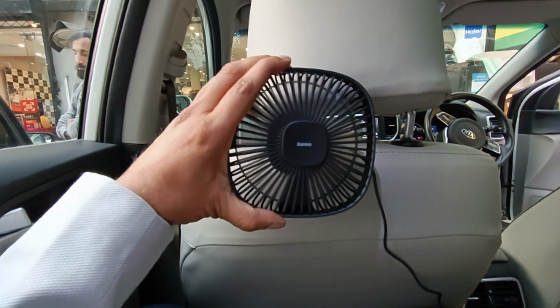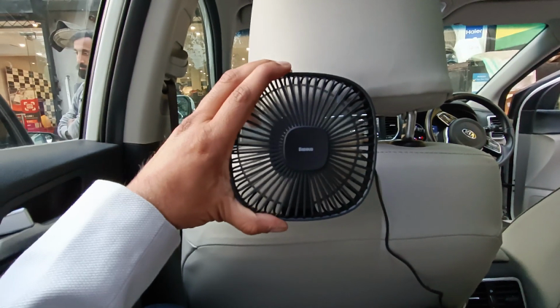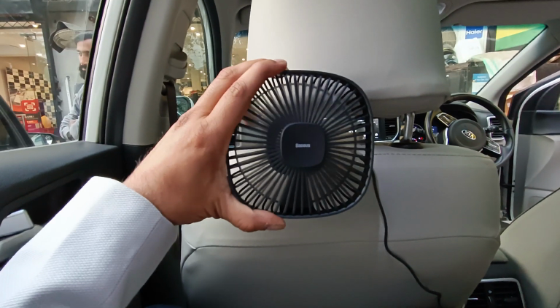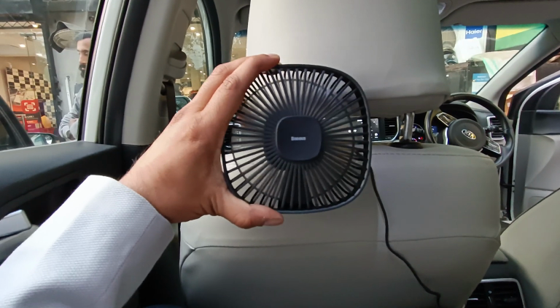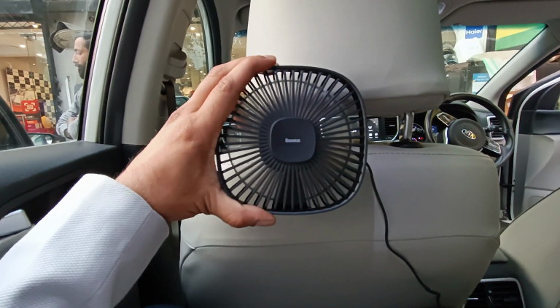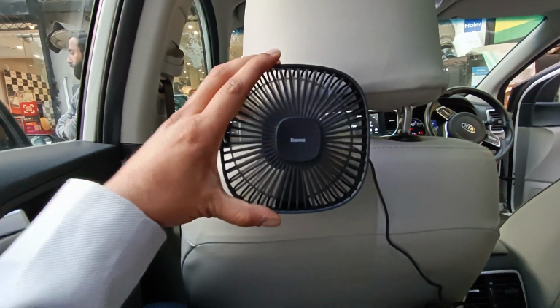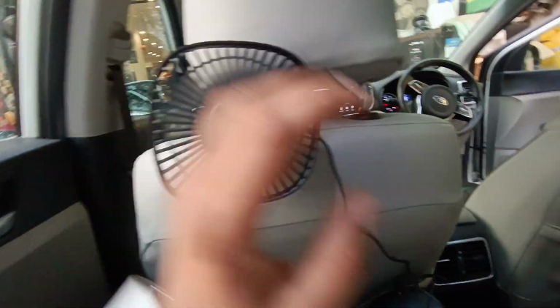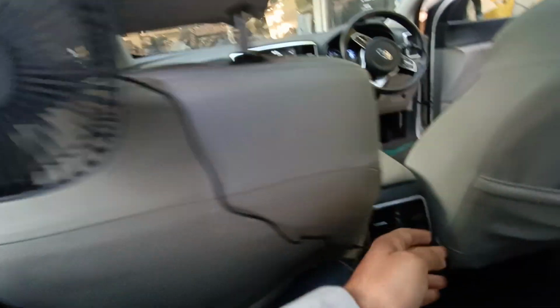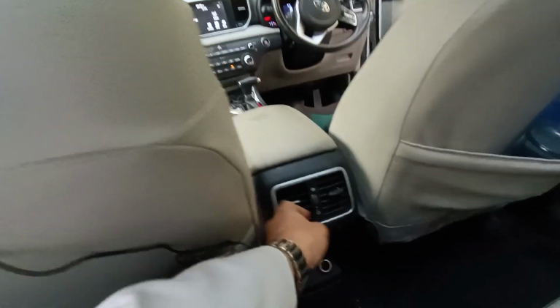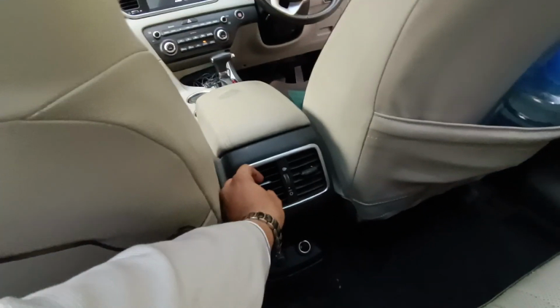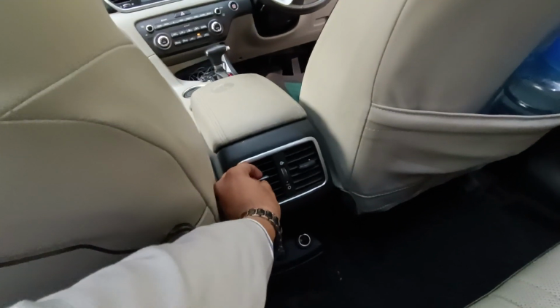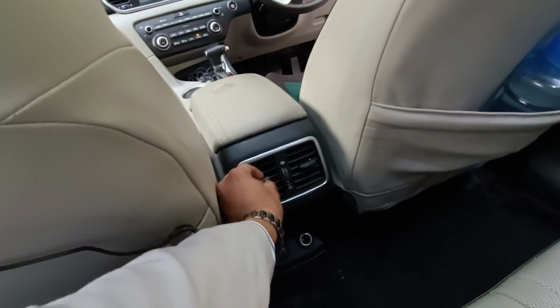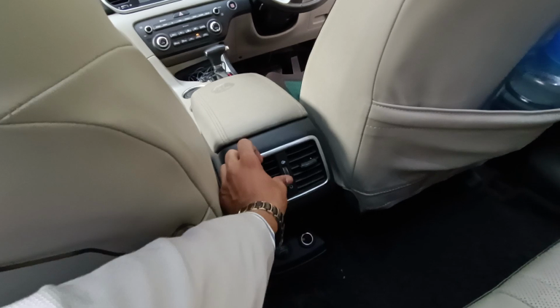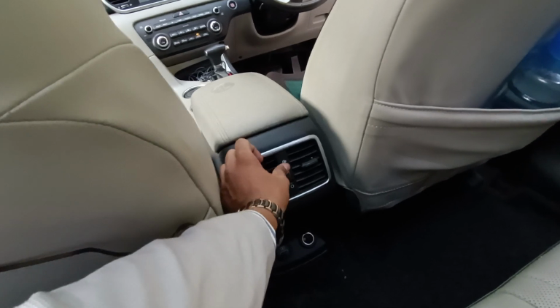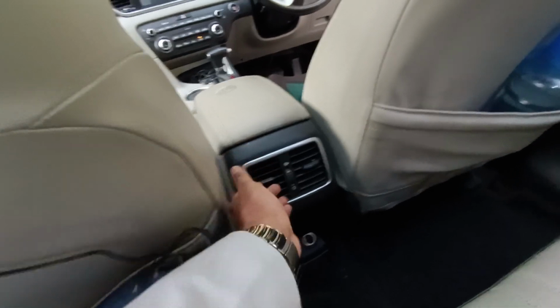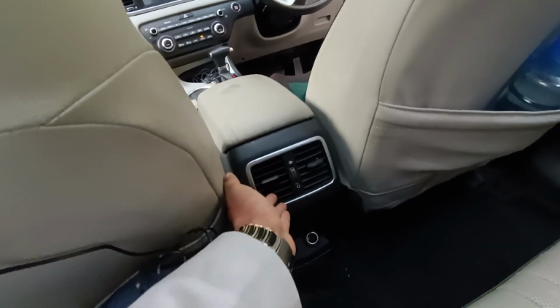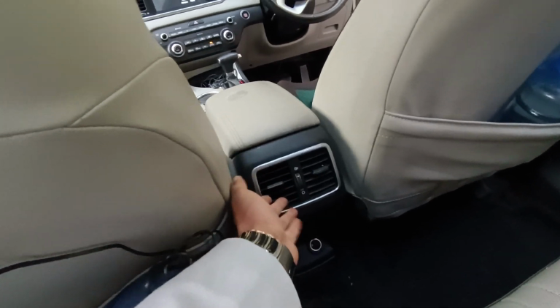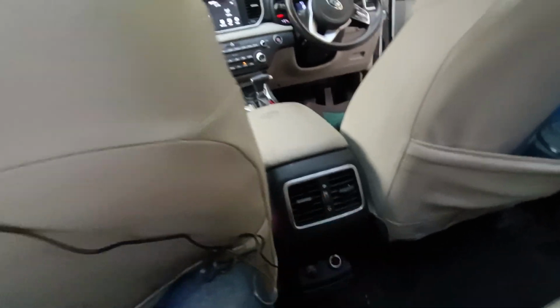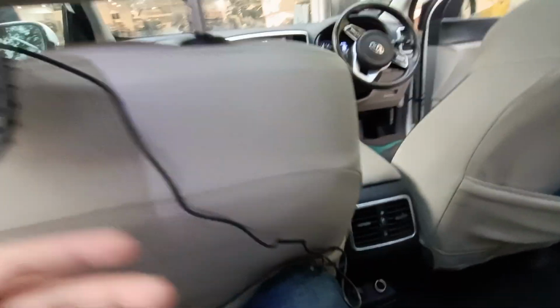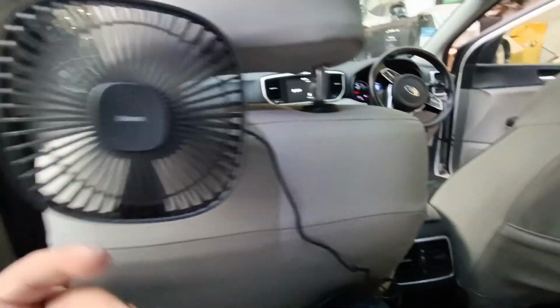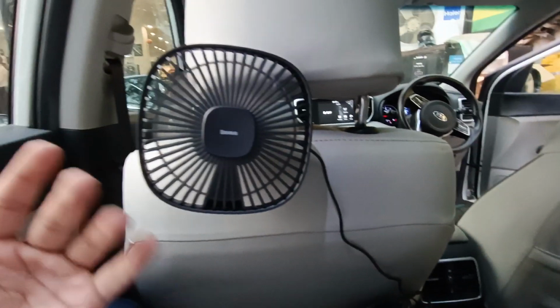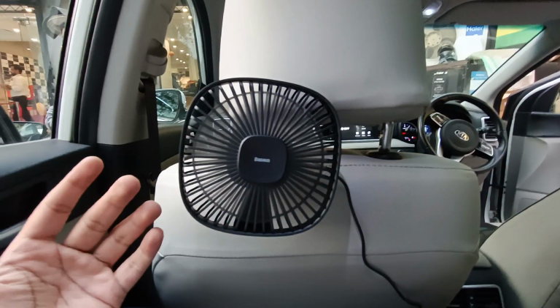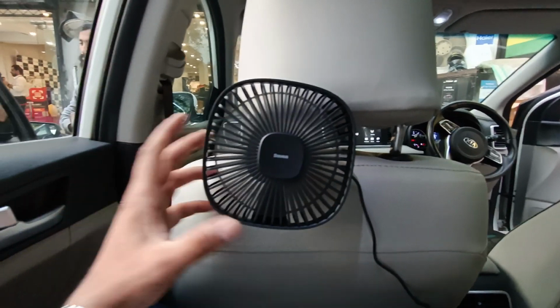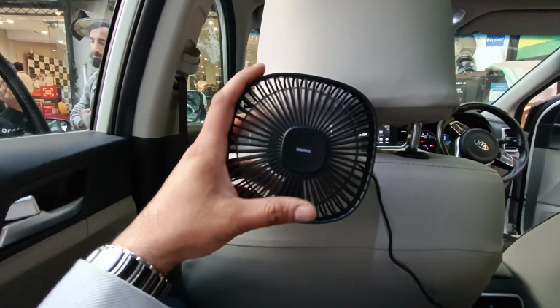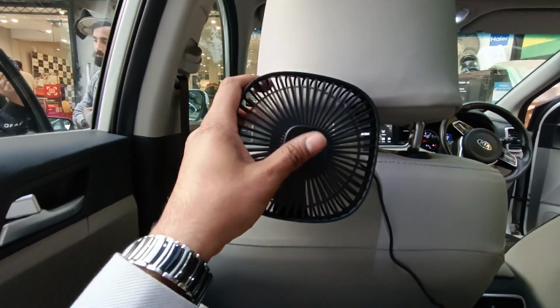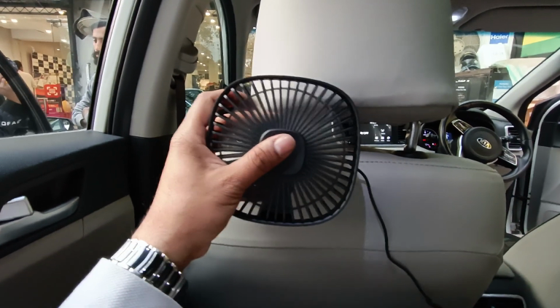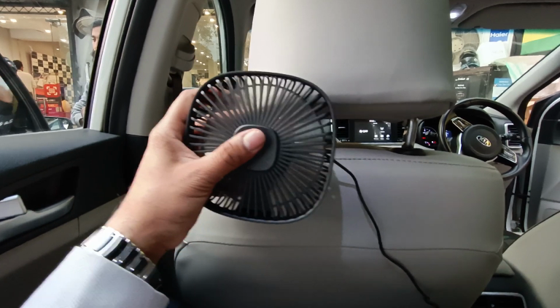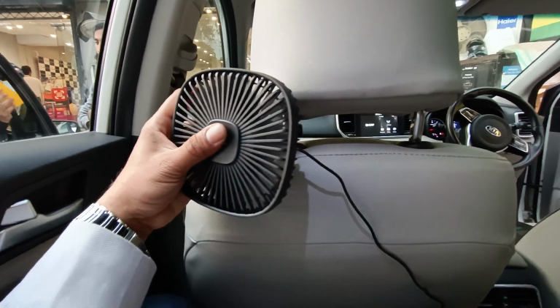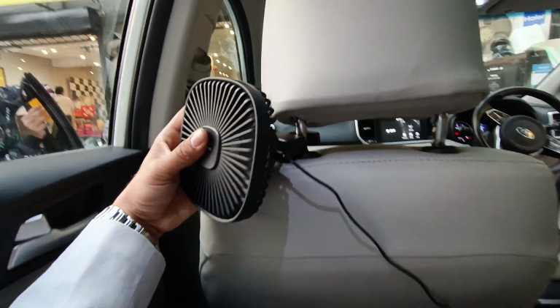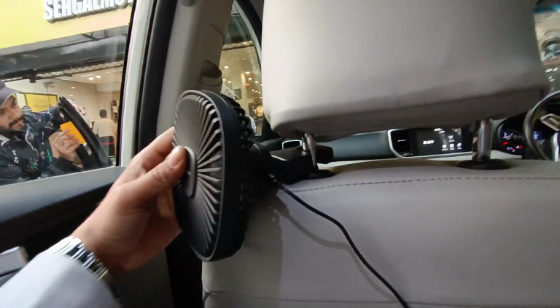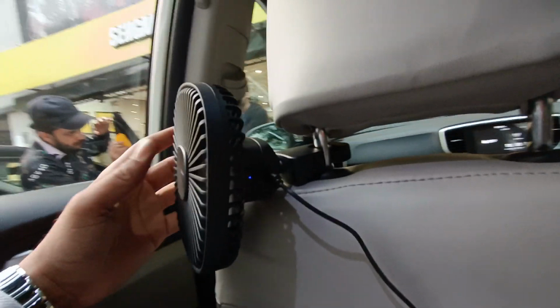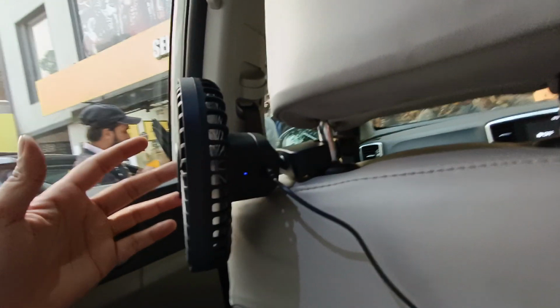By driving, if the A.C. air is not coming to the back properly — it is not enough, the air is not reaching back passengers — this is the solution. It is a summer item. Can you see this? It's like this.